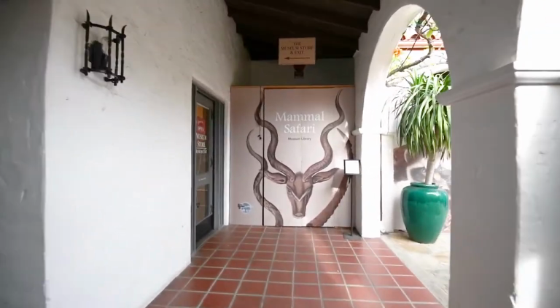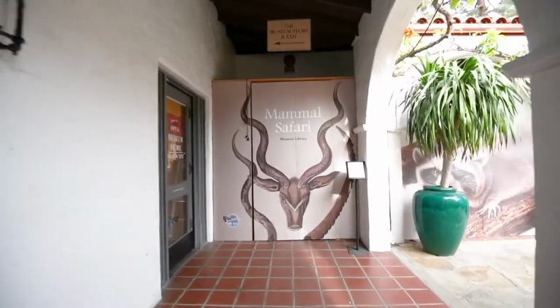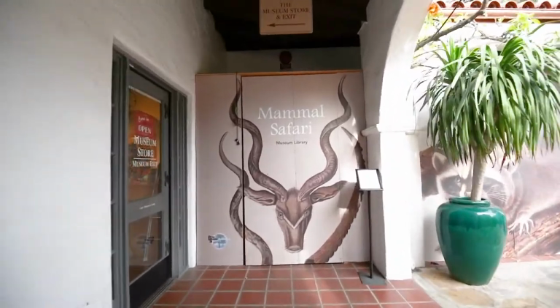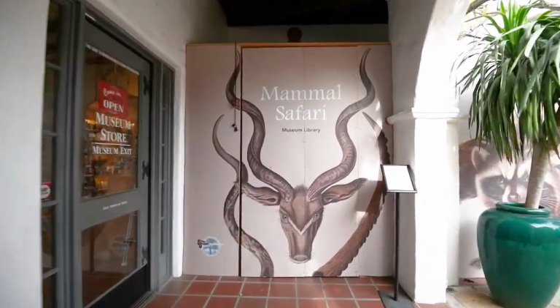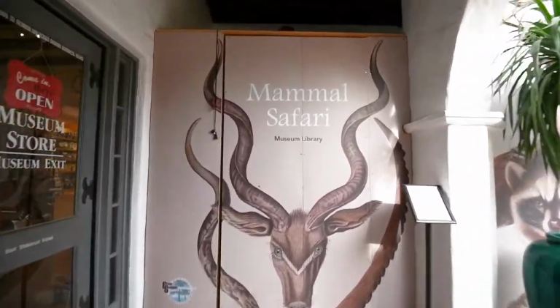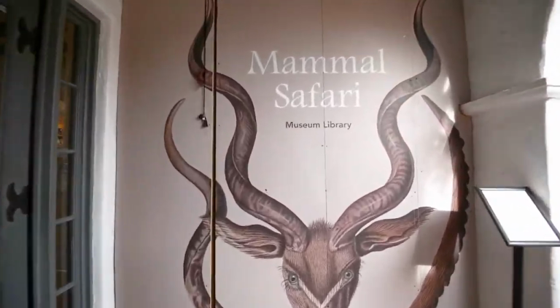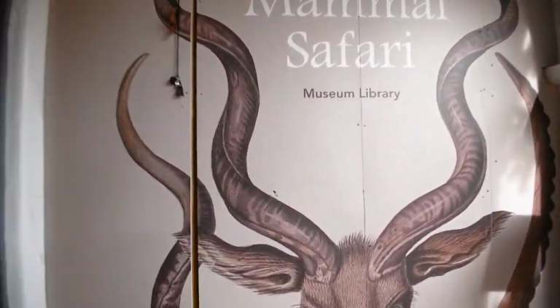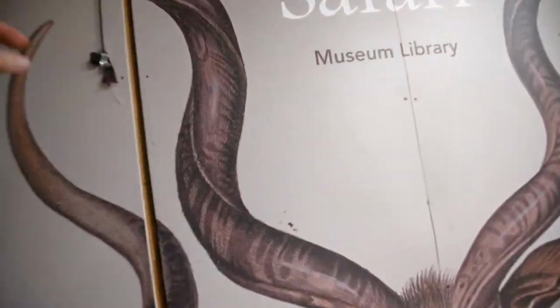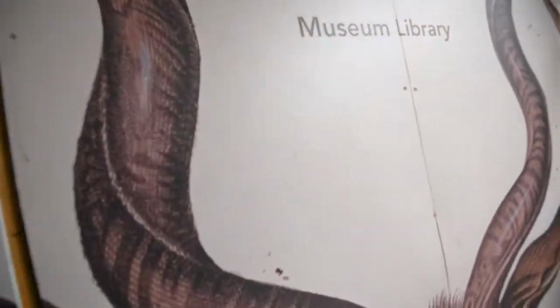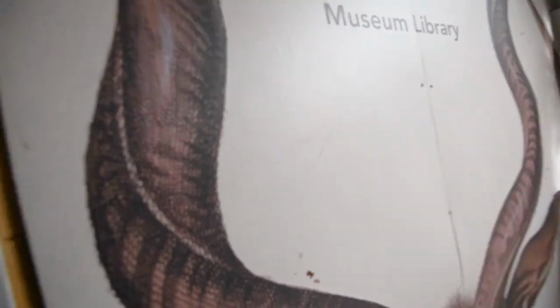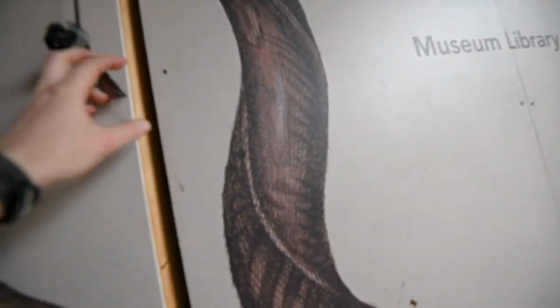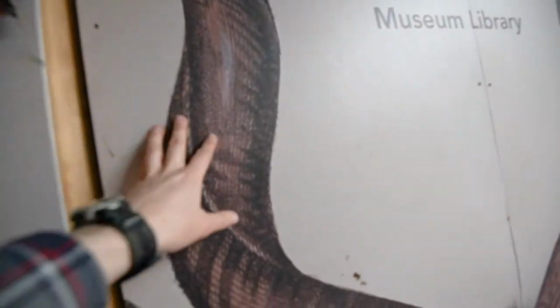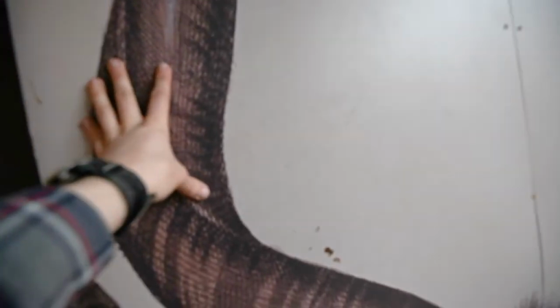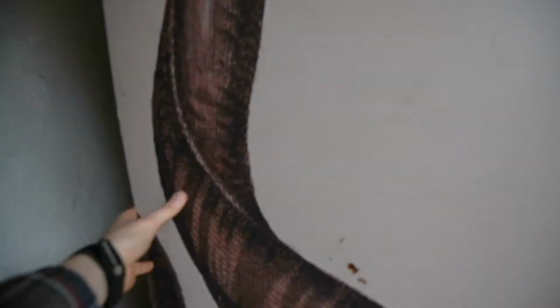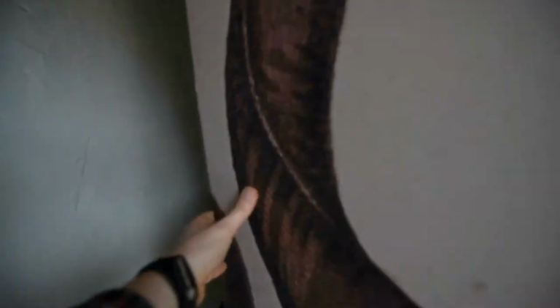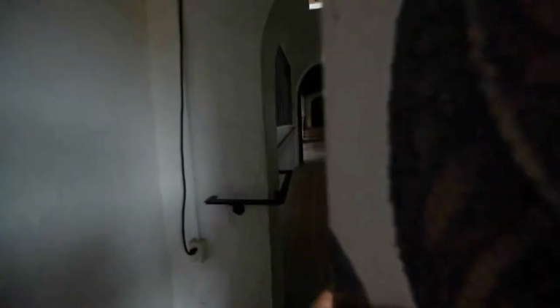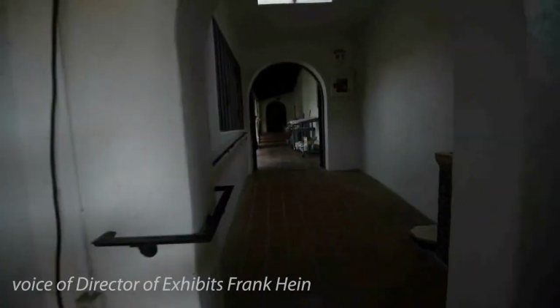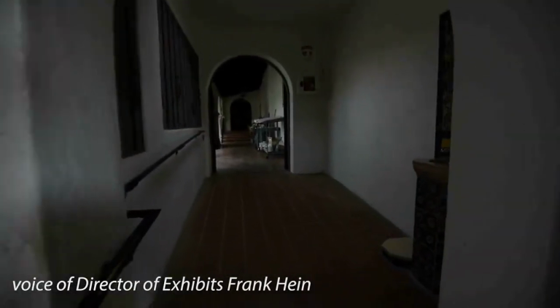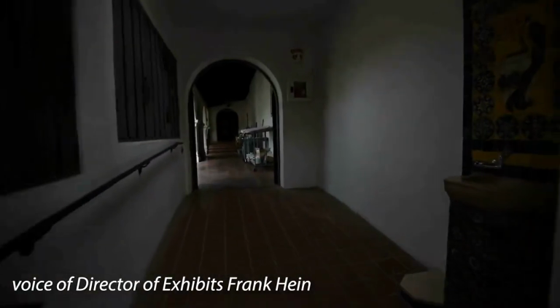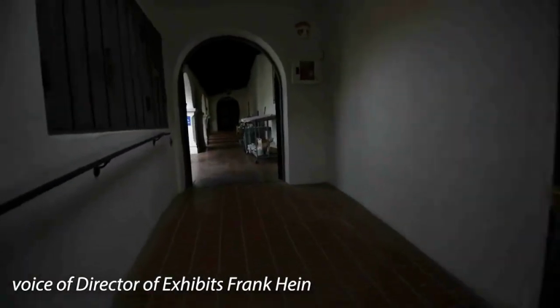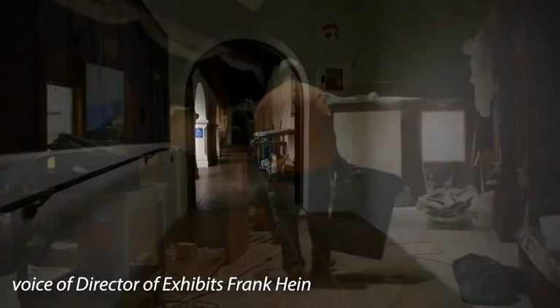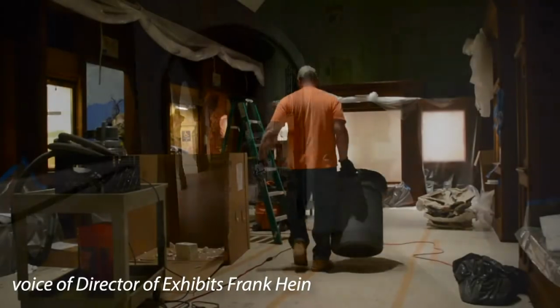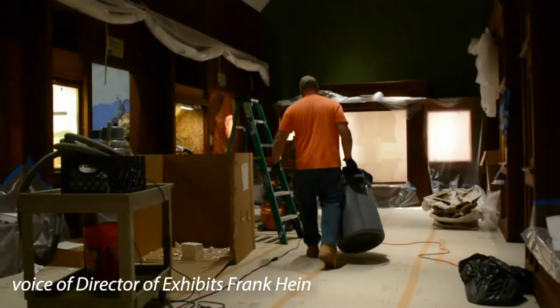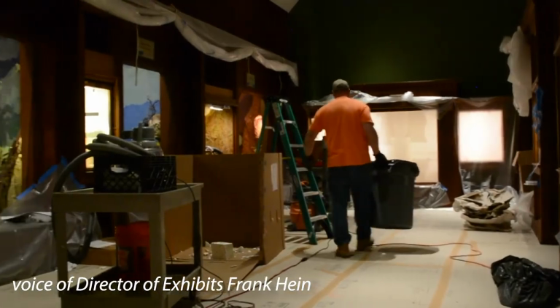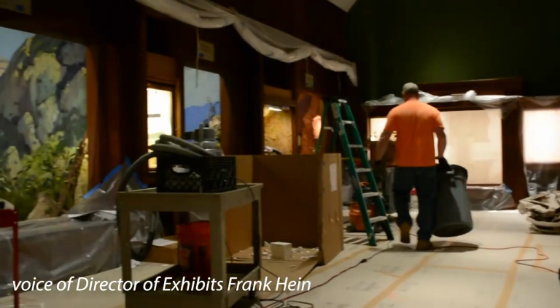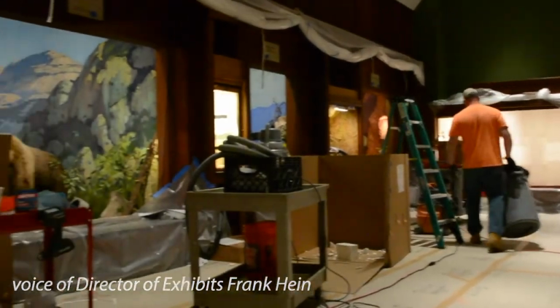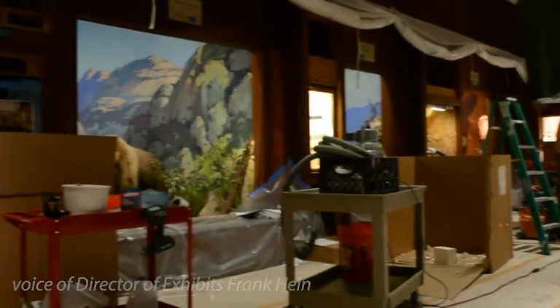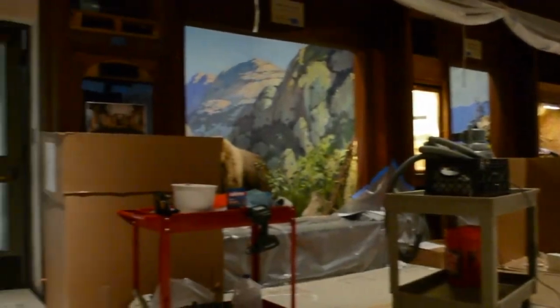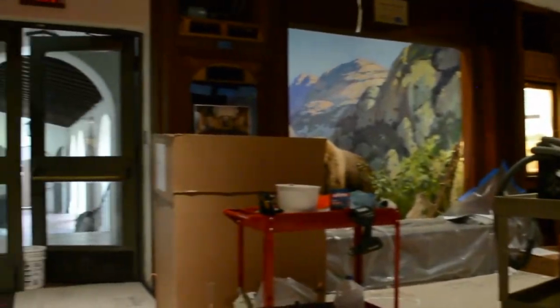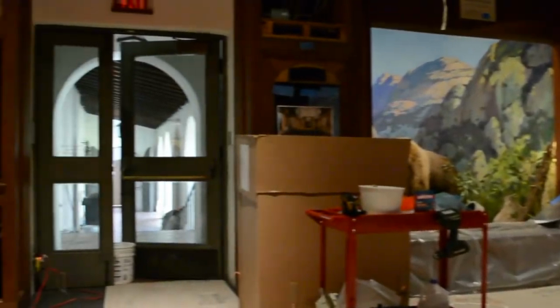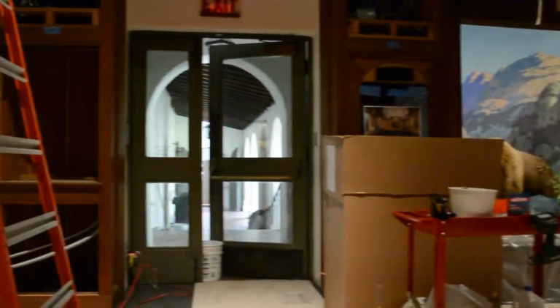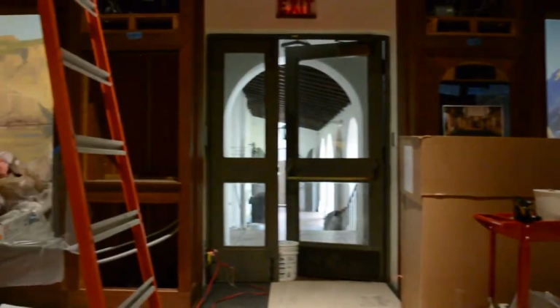Hey everyone, I just want to give you a sneak peek inside what we're up to at the Santa Barbara Museum of Natural History. As you may have heard, we're doing major renovations to Mammal Hall, the Bird Habitat Hall, and Cartwright Hall.